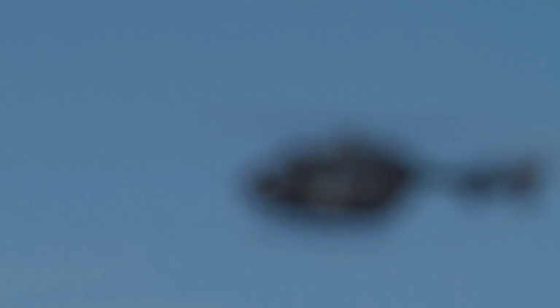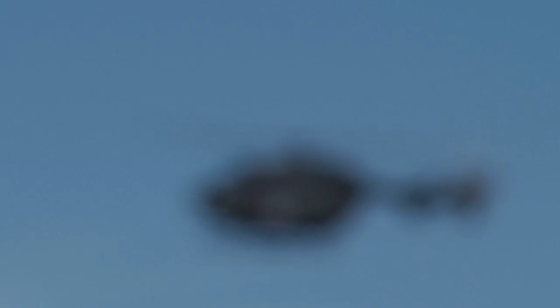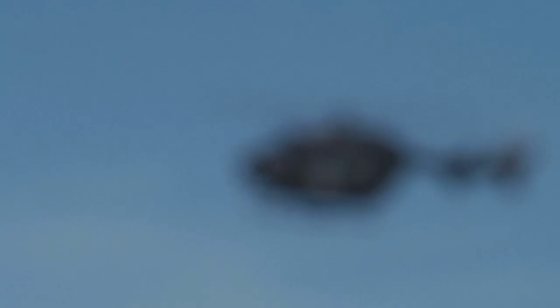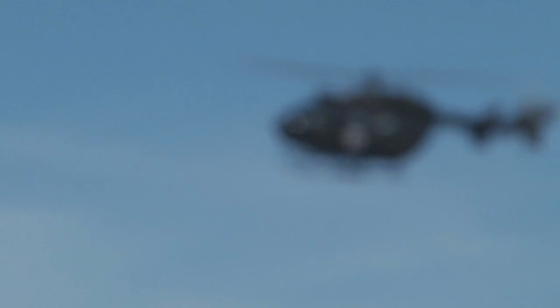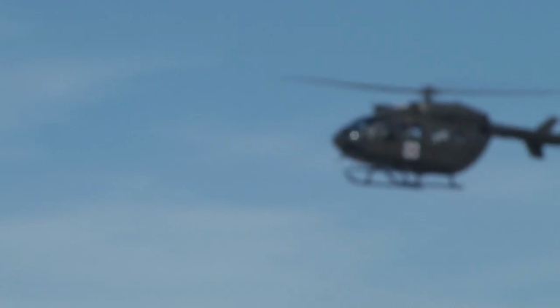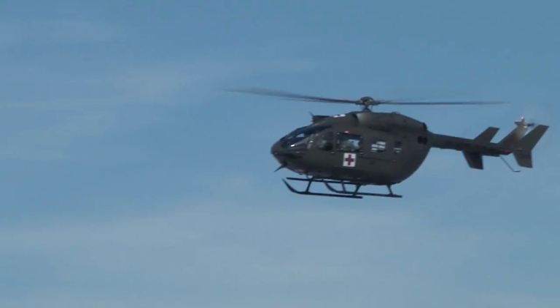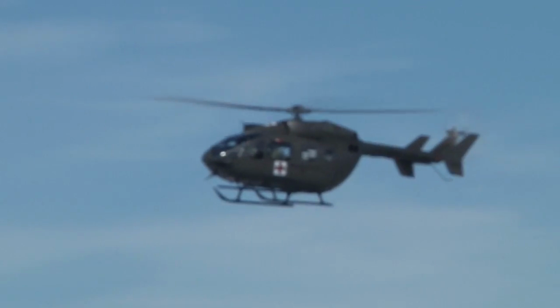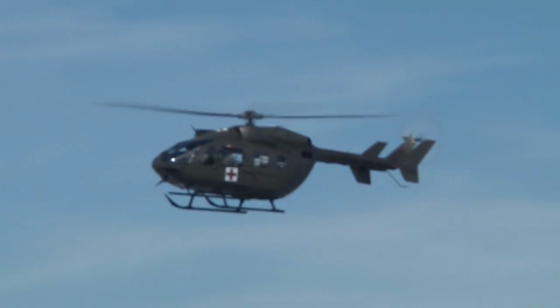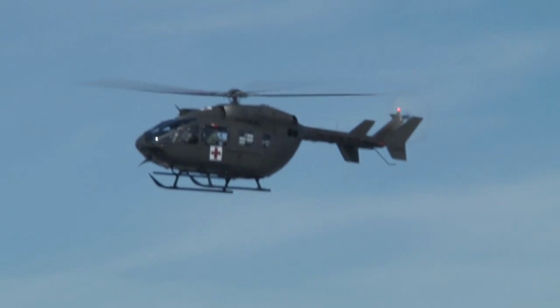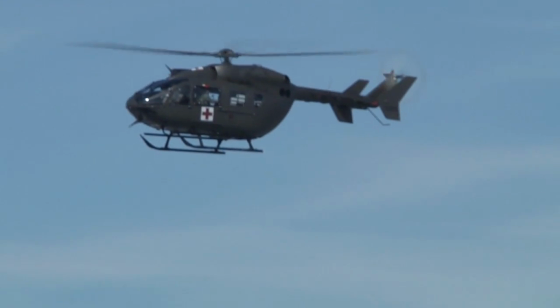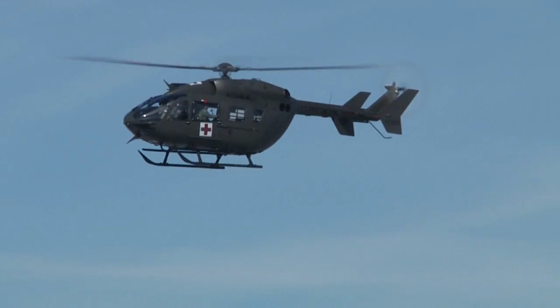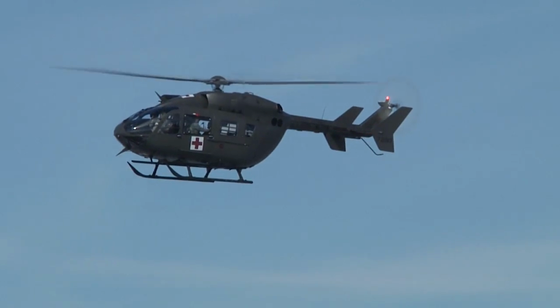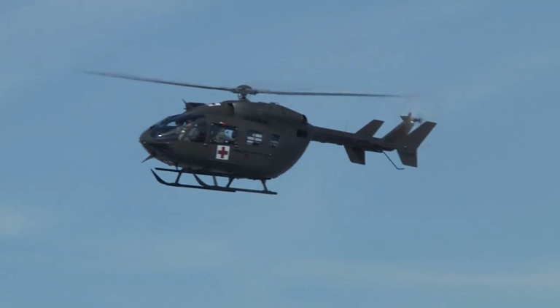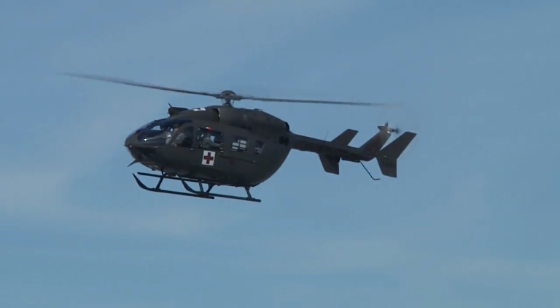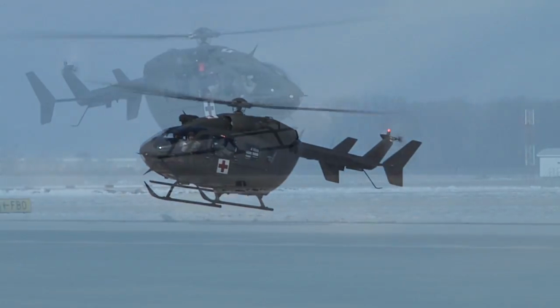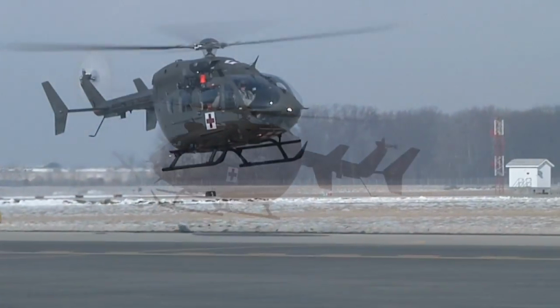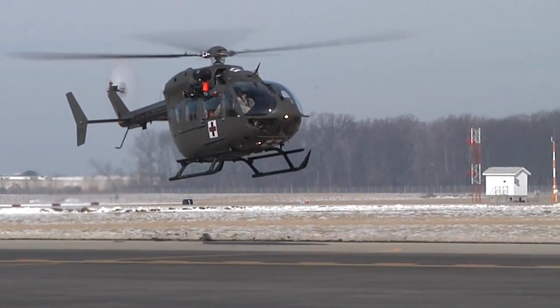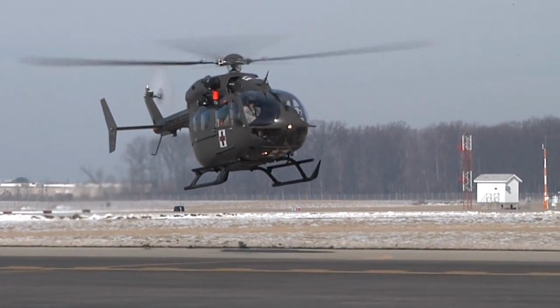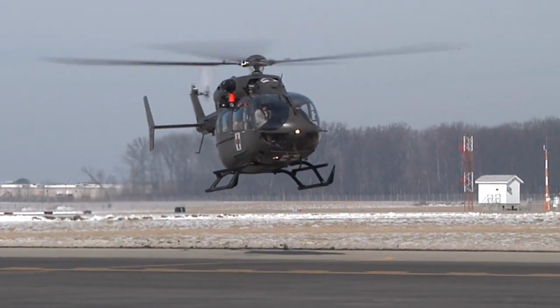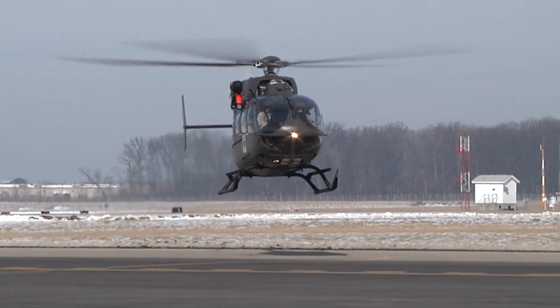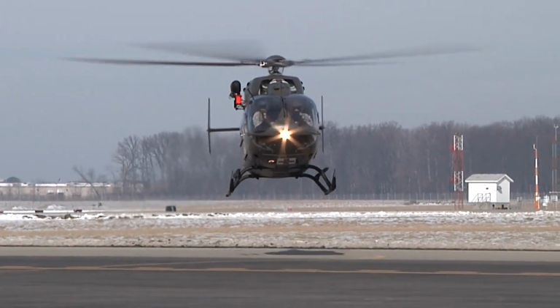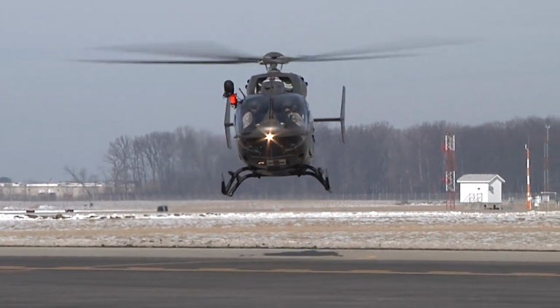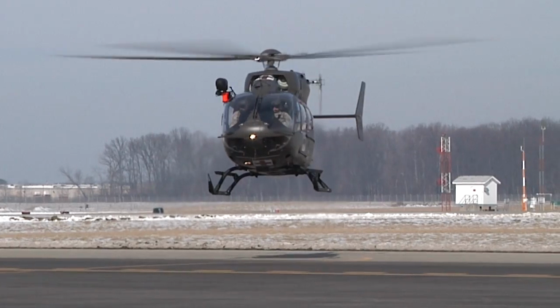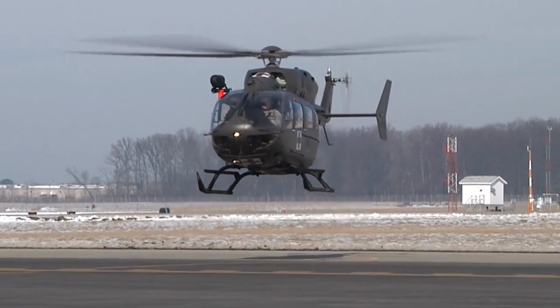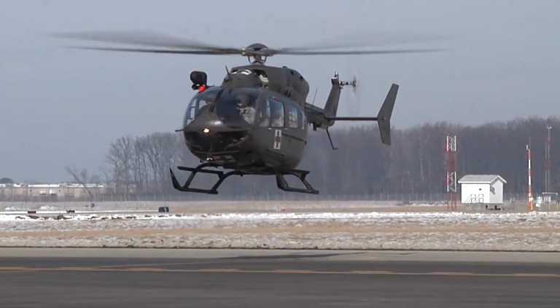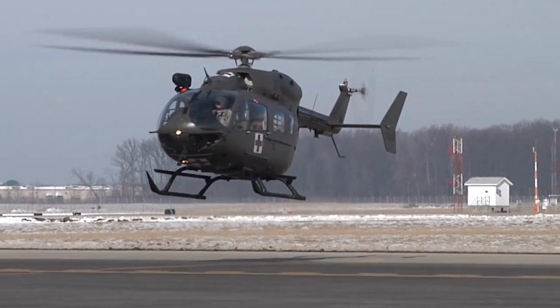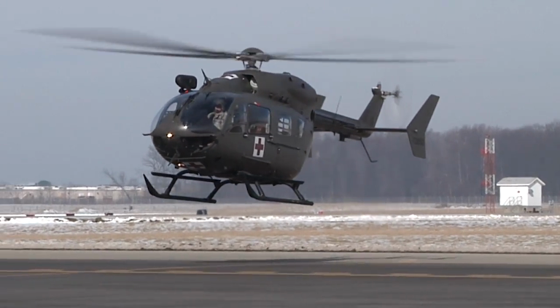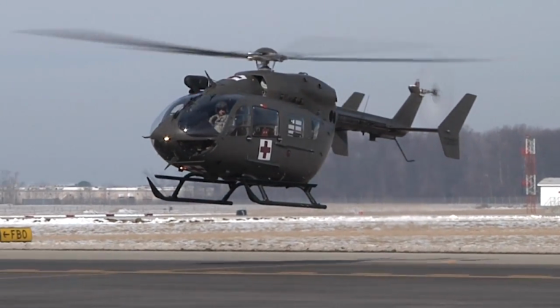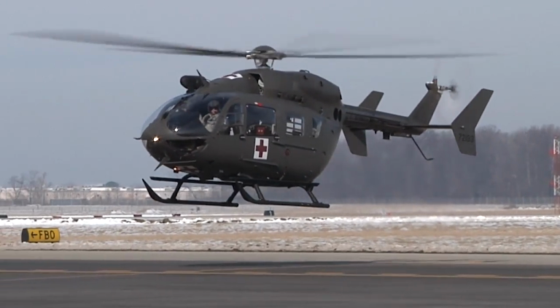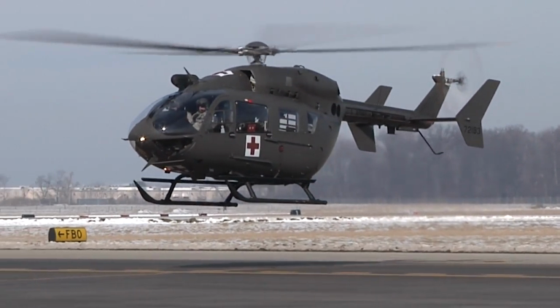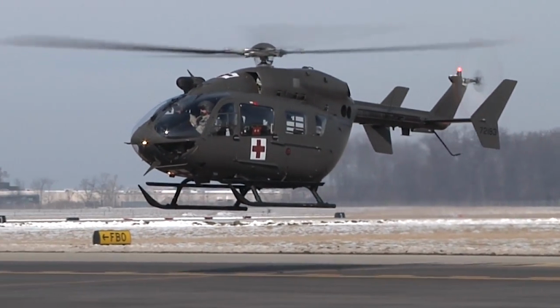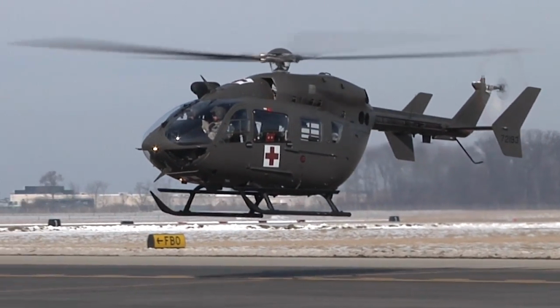This year, the Ohio National Guard welcomed a new addition to its helicopter fleet. The UH-72 Lakota will become a valuable asset and help to save lives when the Ohio National Guard is called to action in times of state and federal distress.